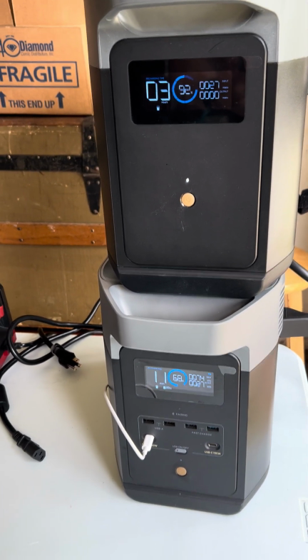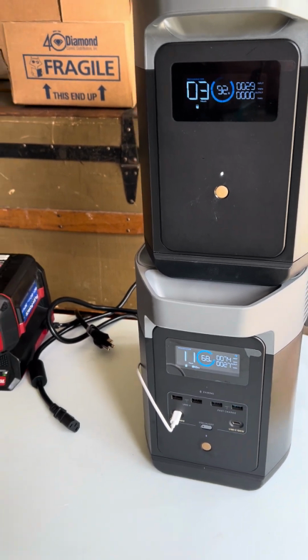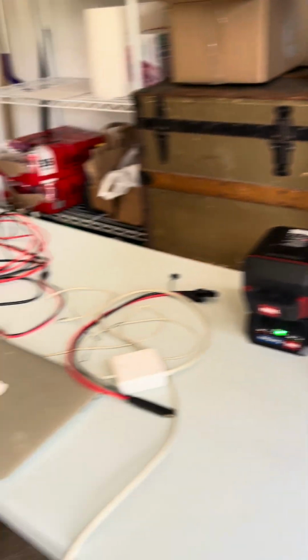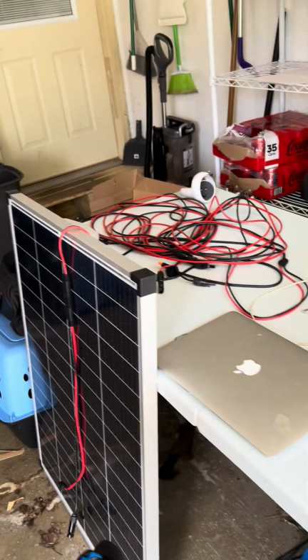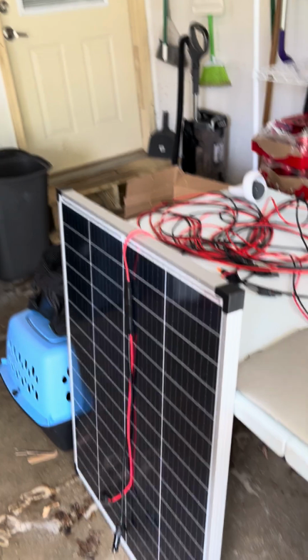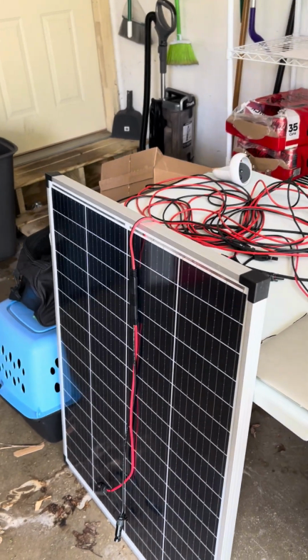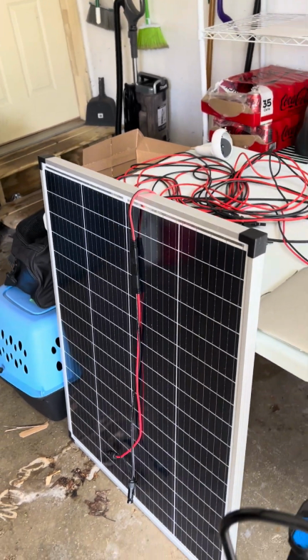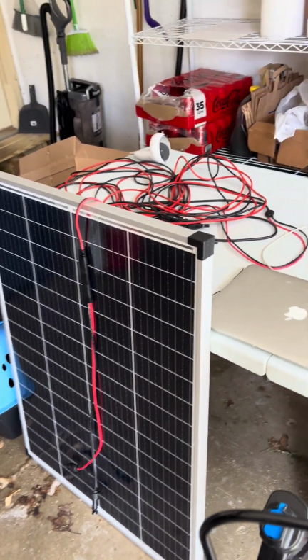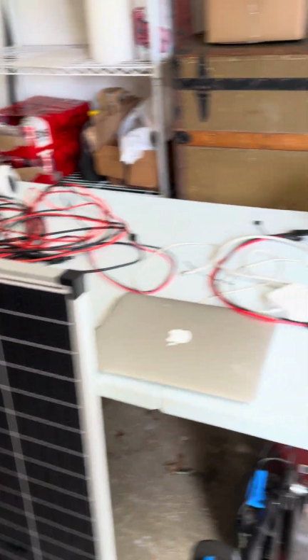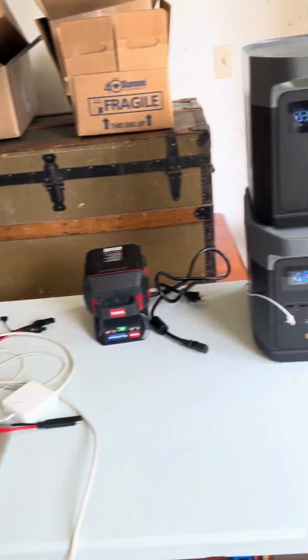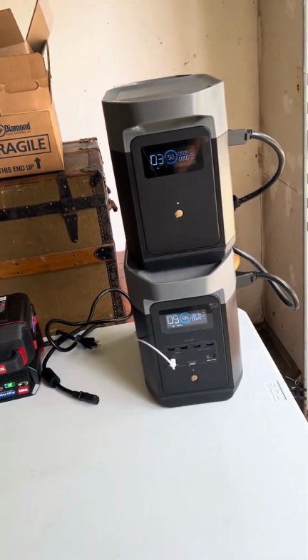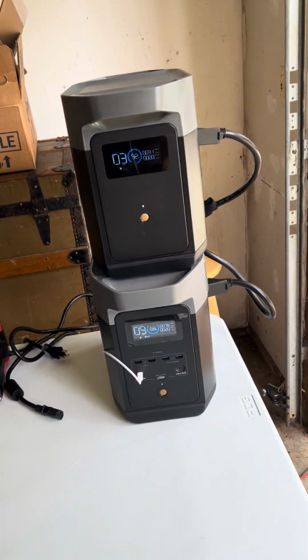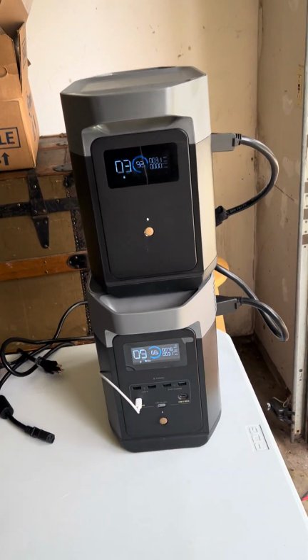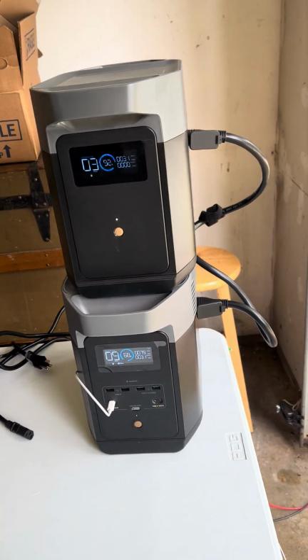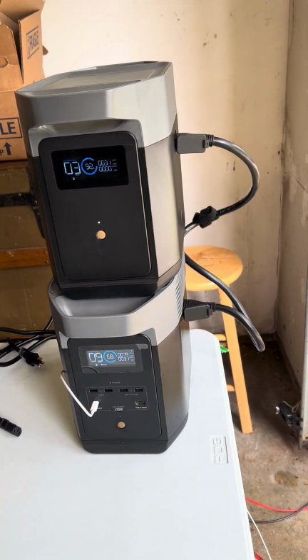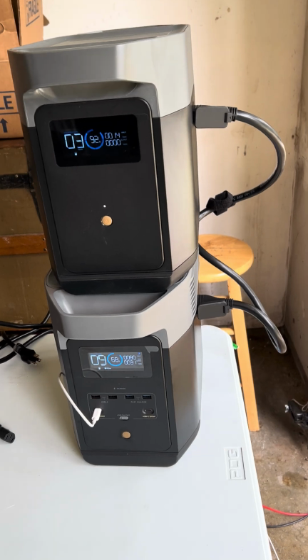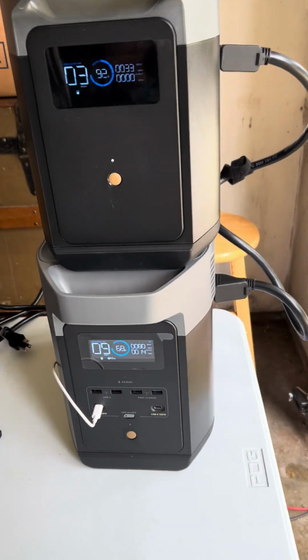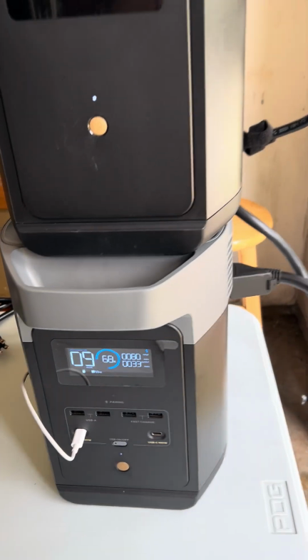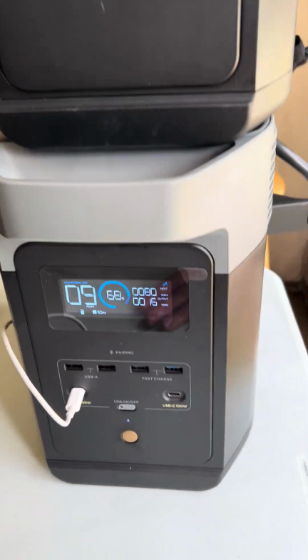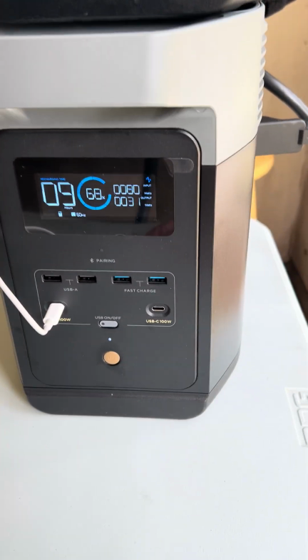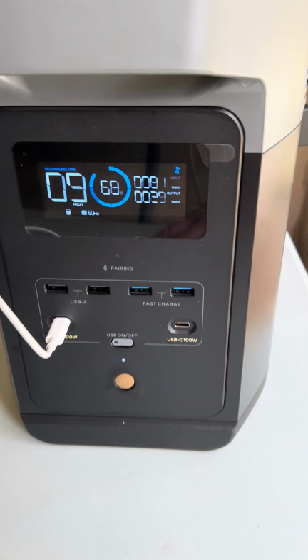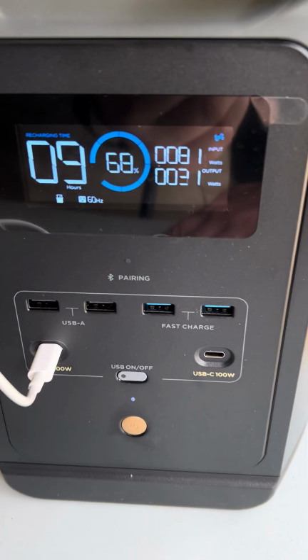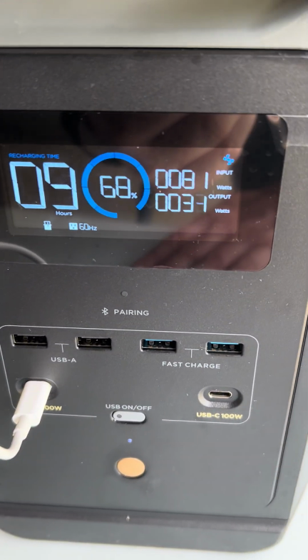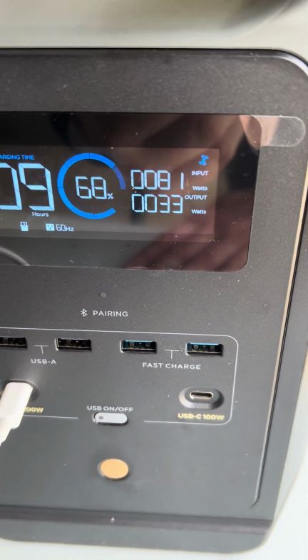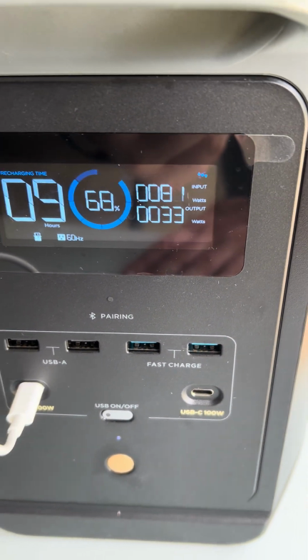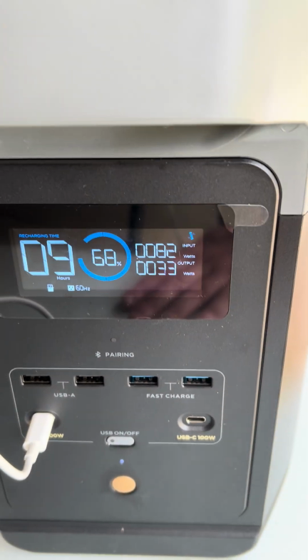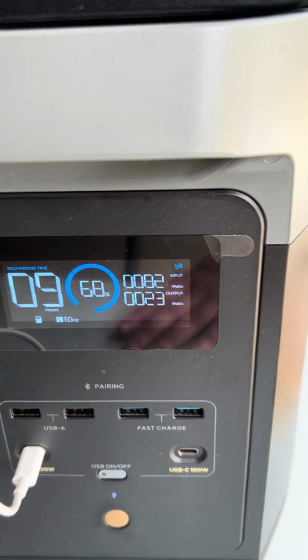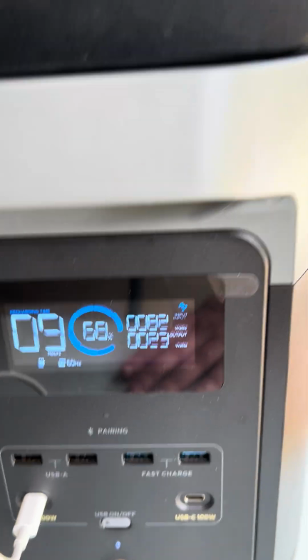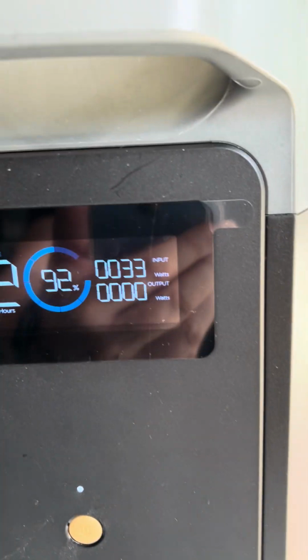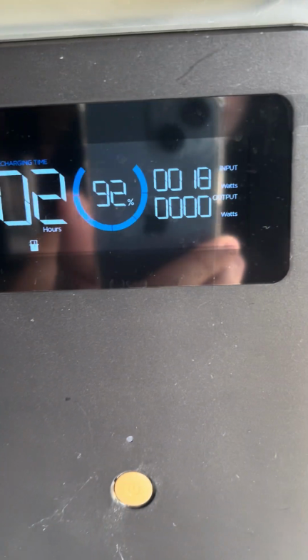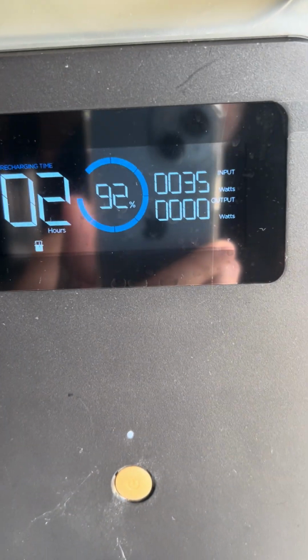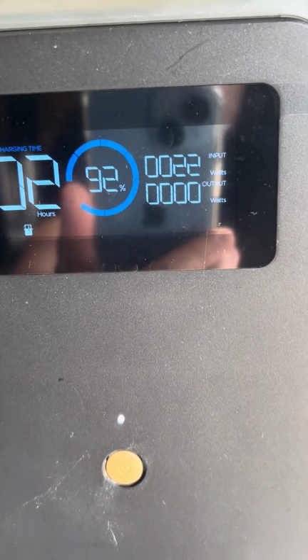I tried to hook up a third panel, but I got even worse input than this. Right now you can see I'm getting 81 watts in here because the sun's shining a little brighter, and 33 here.